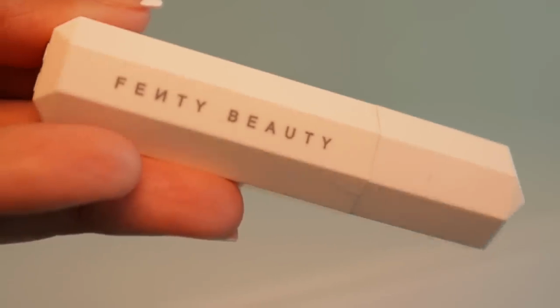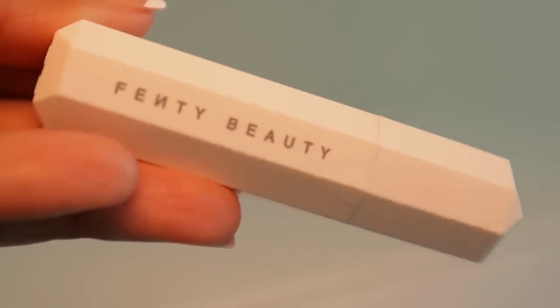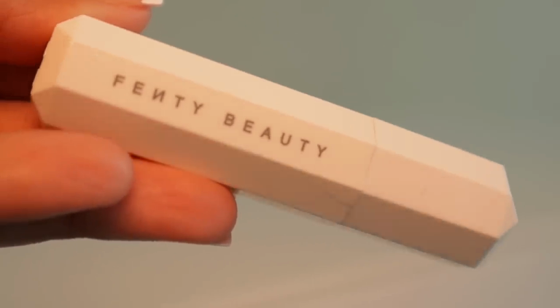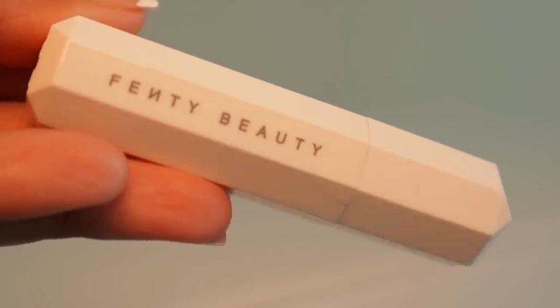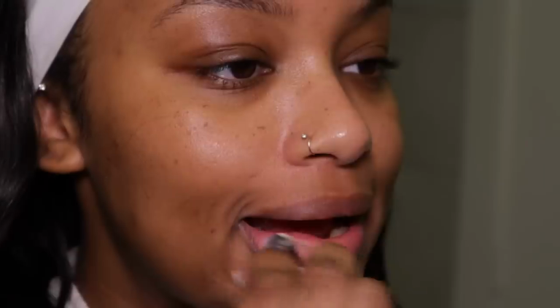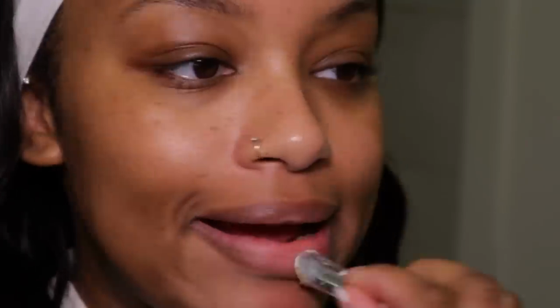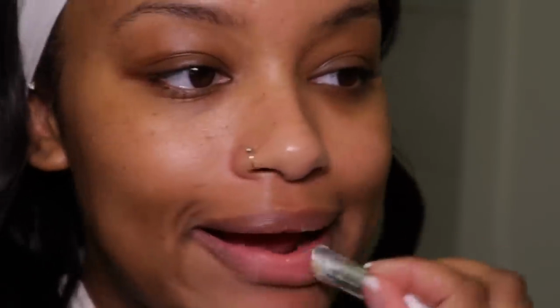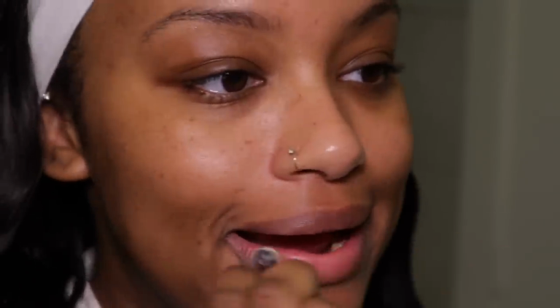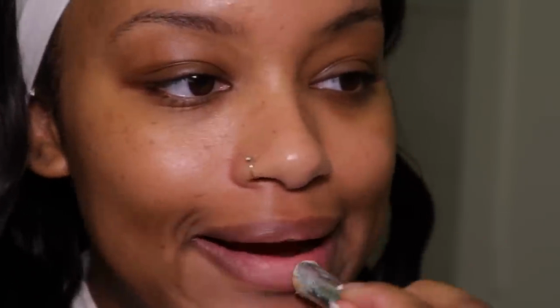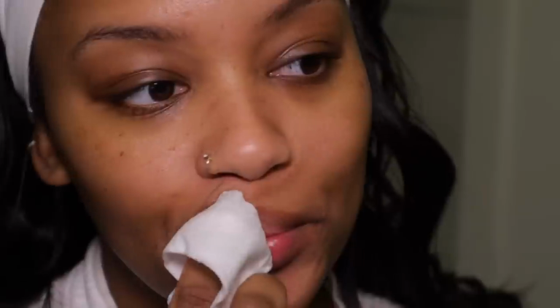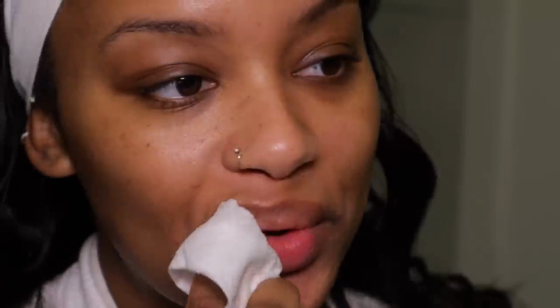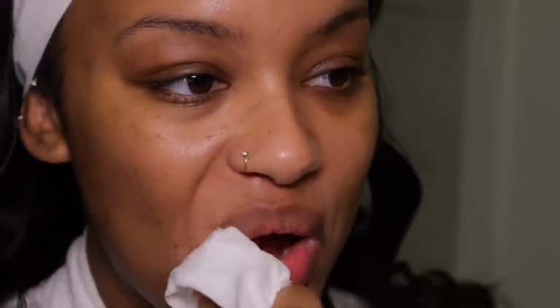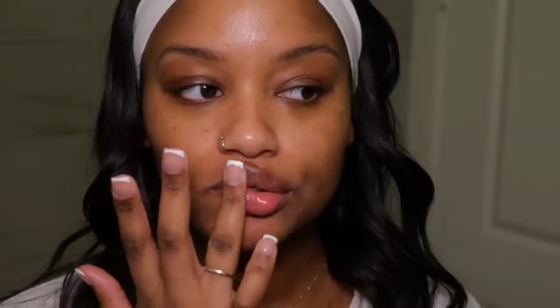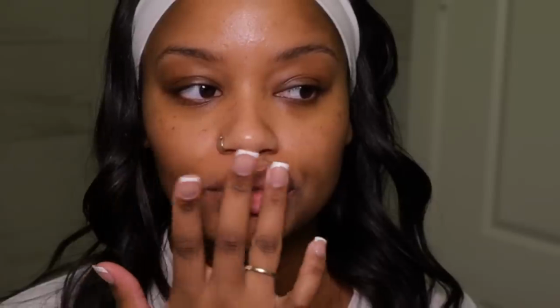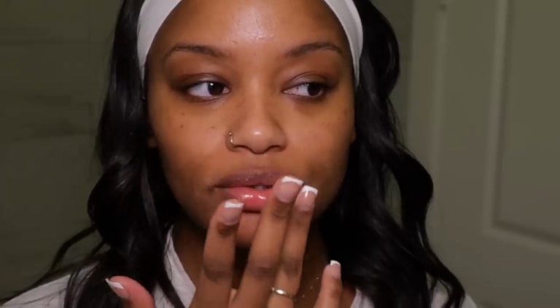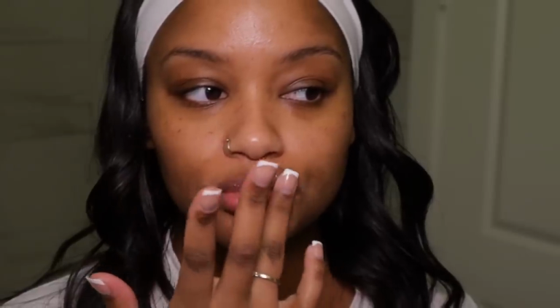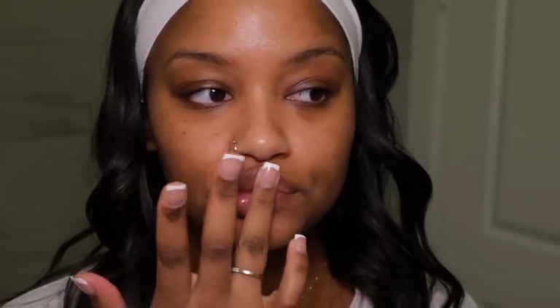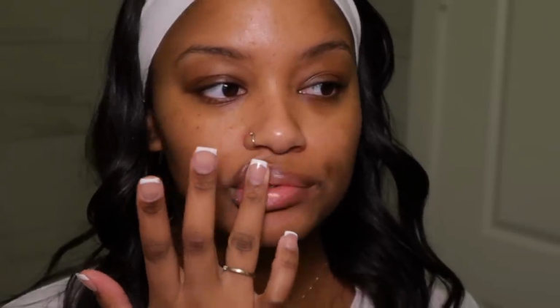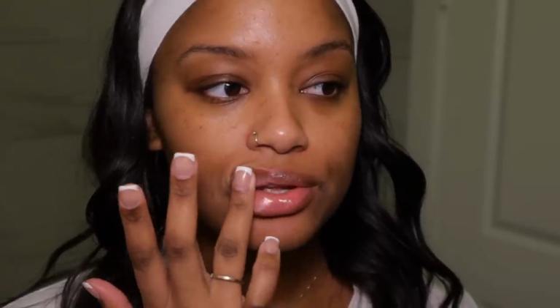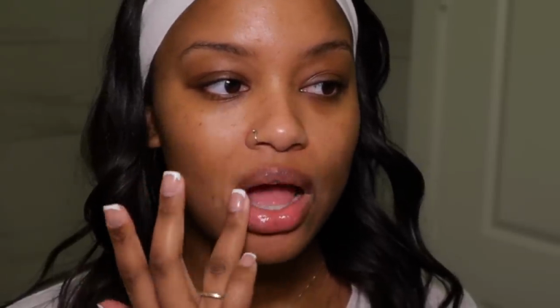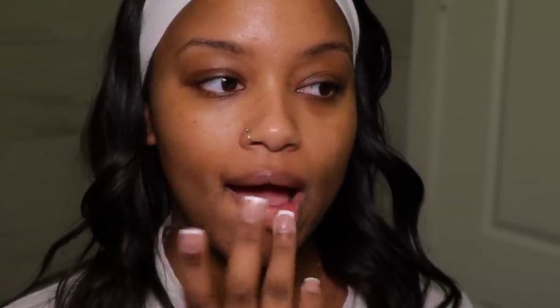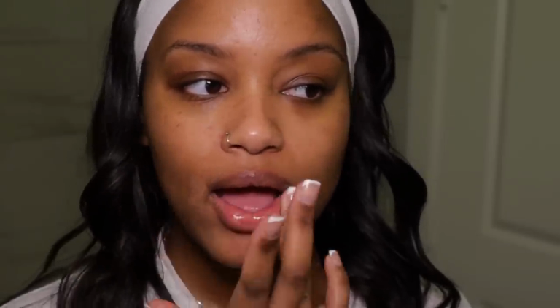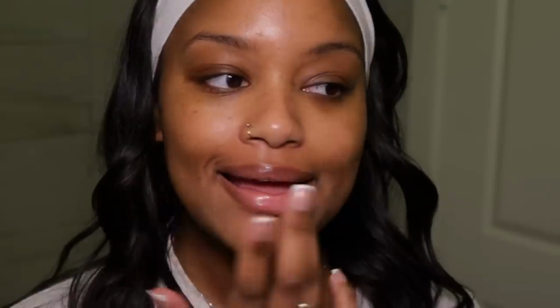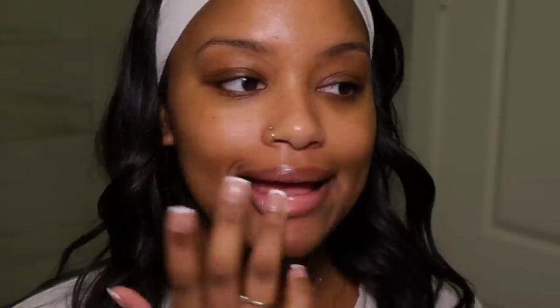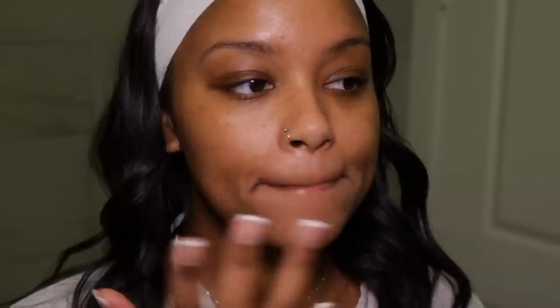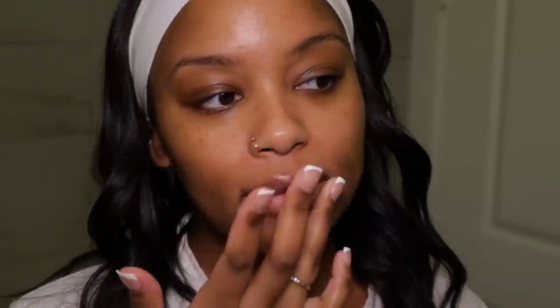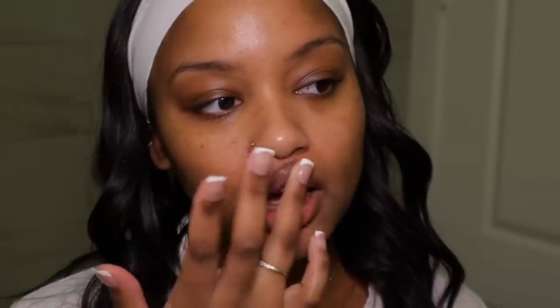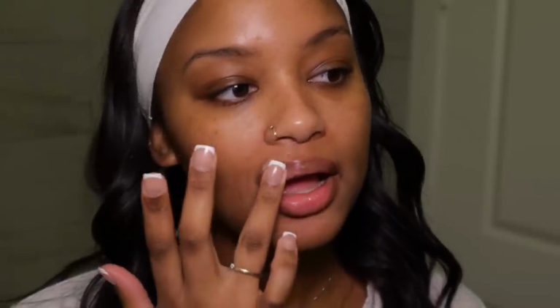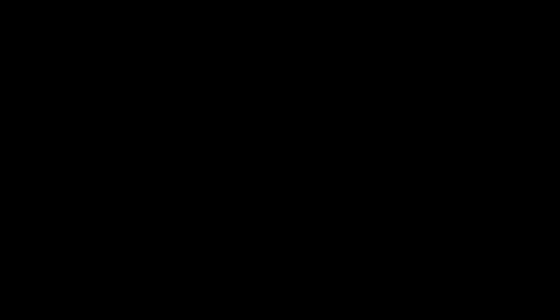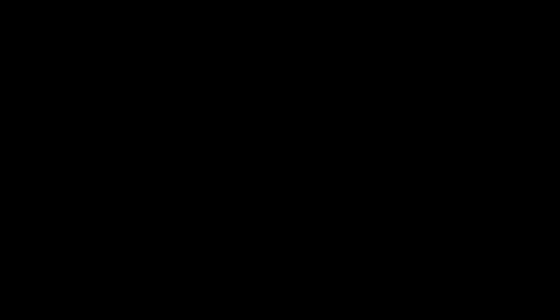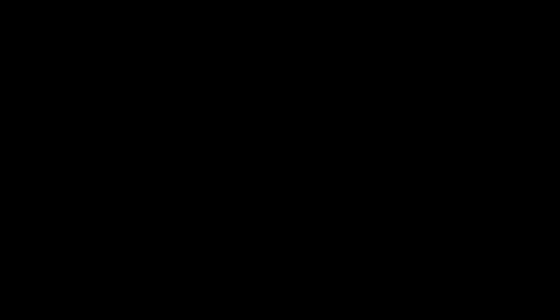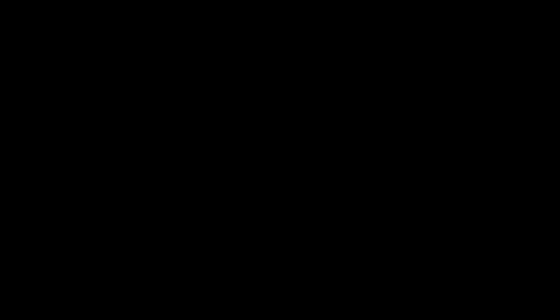Then I'm going to exfoliate my lips using my Fenty Beauty lip scrub, and after that I'm going to apply the Laneige lip mask and some vitamin E to keep my lips hydrated before I go in with skincare.